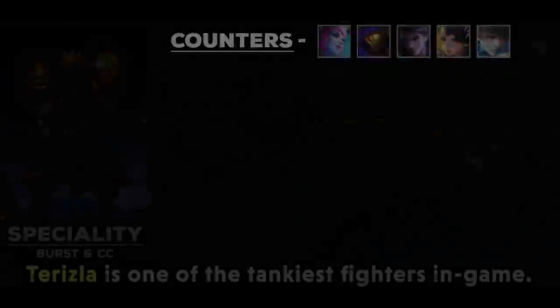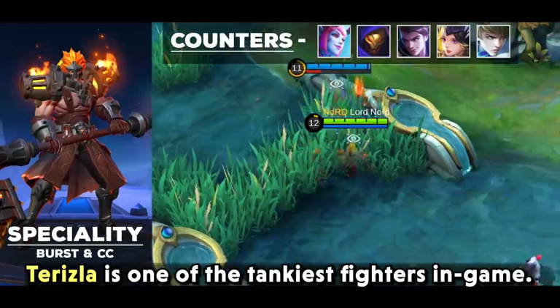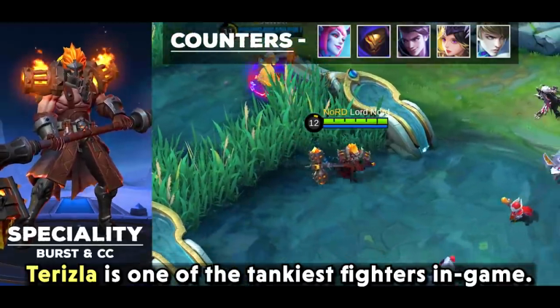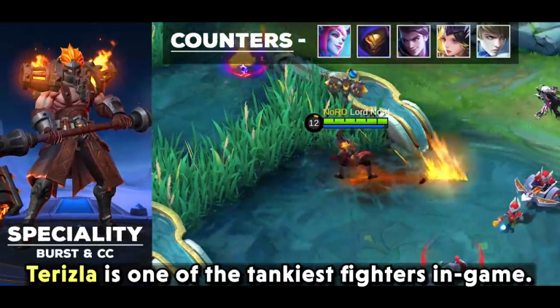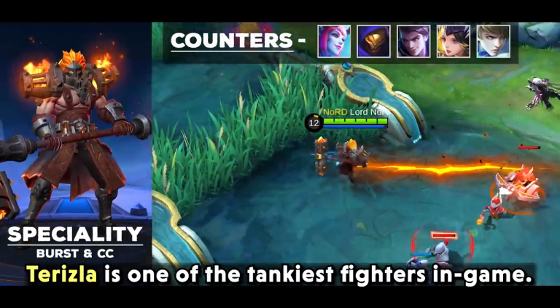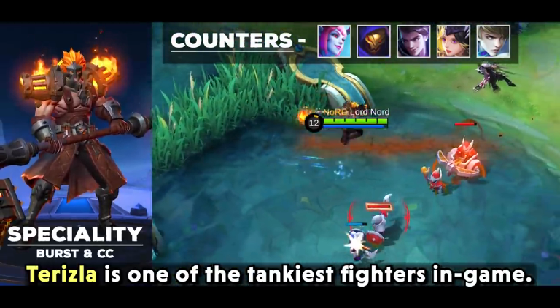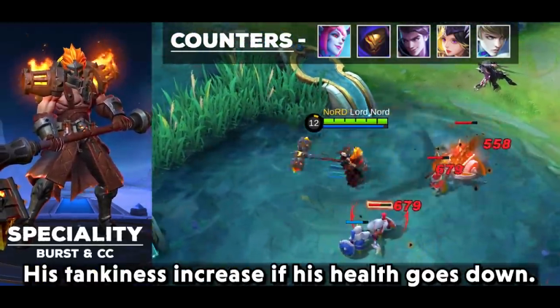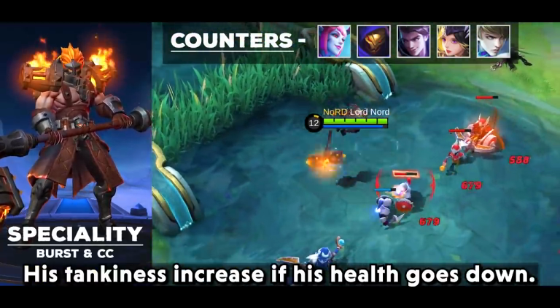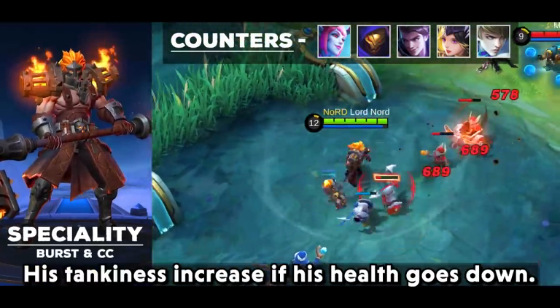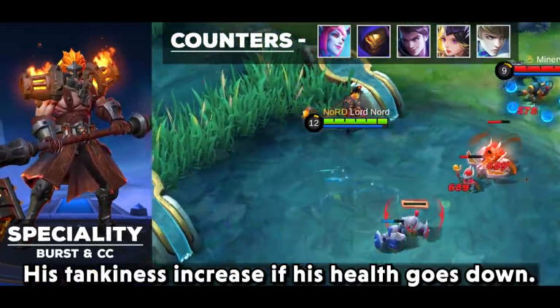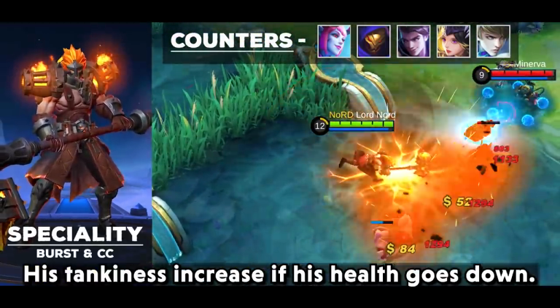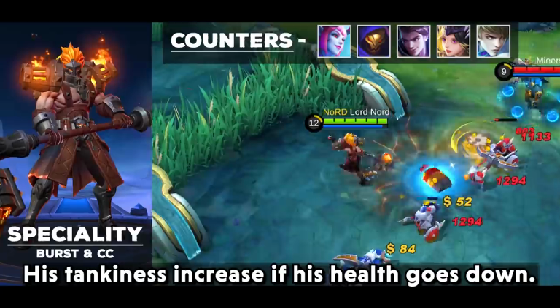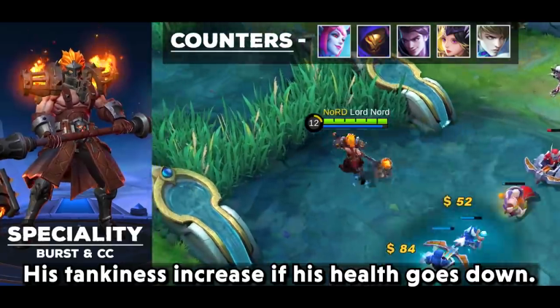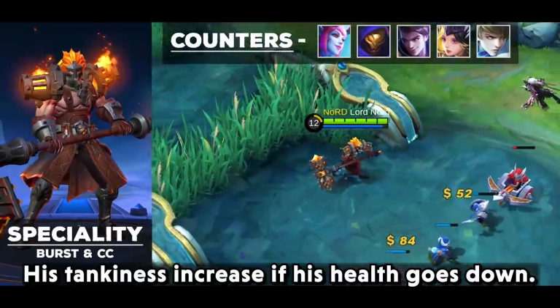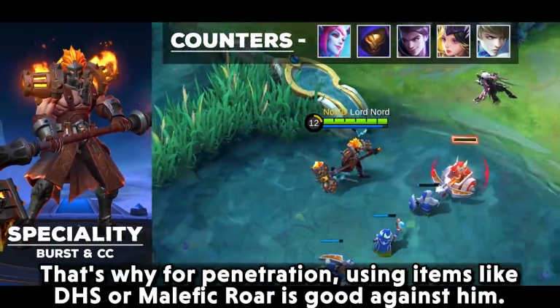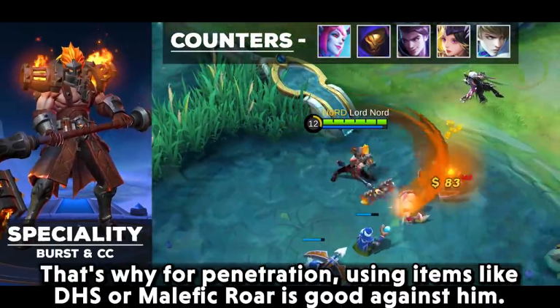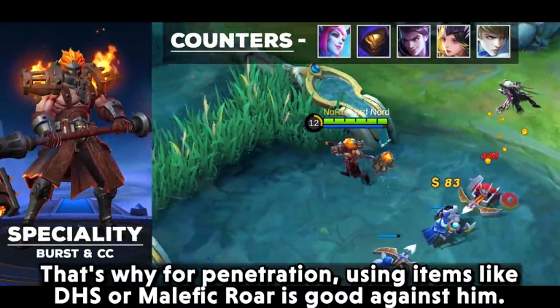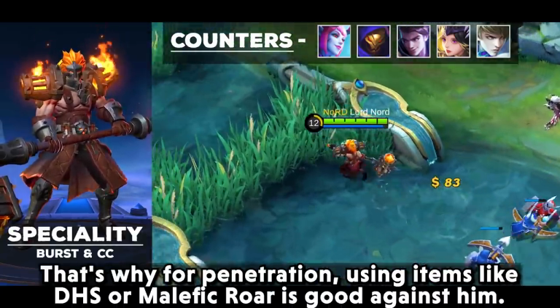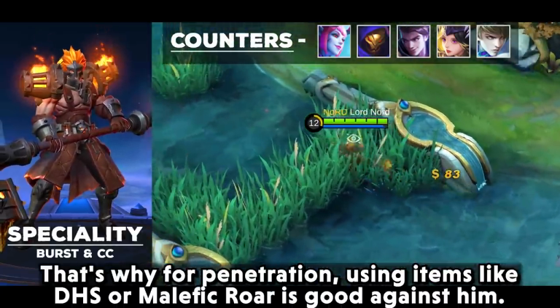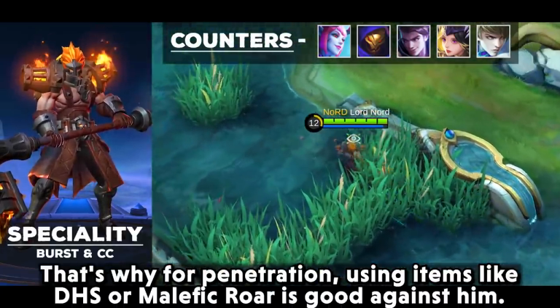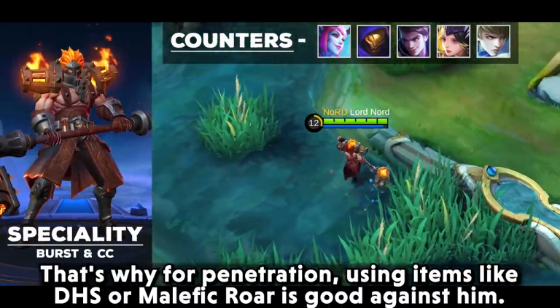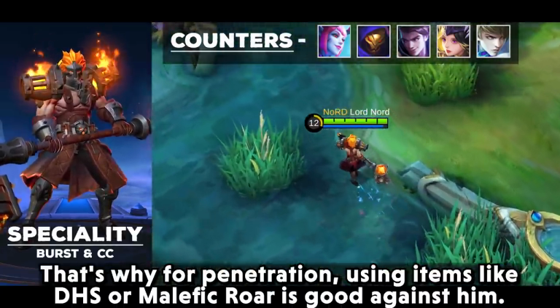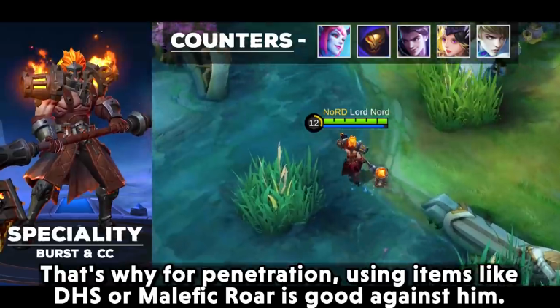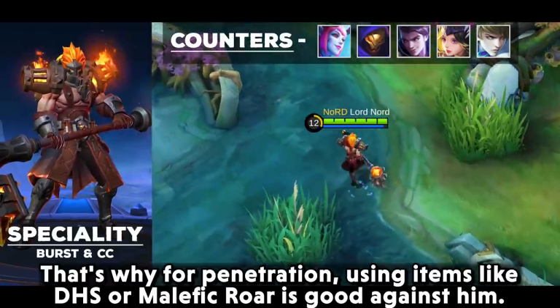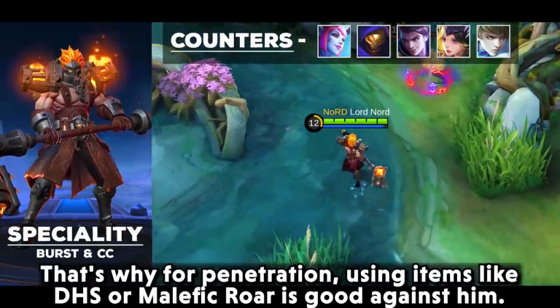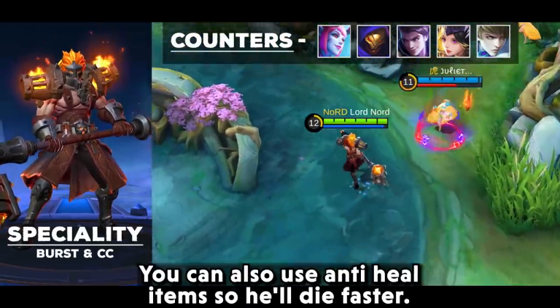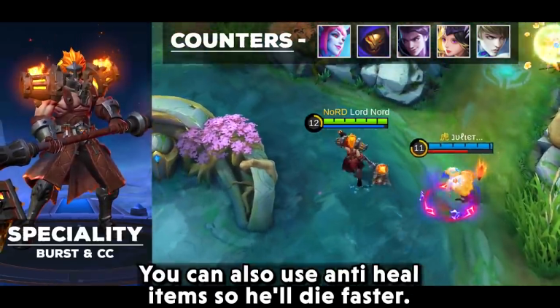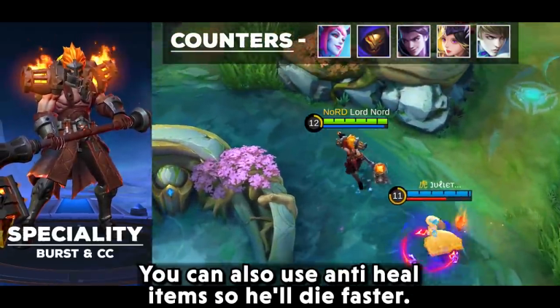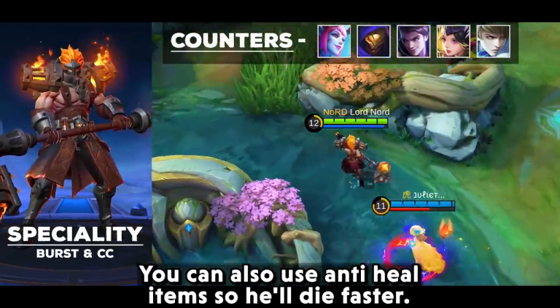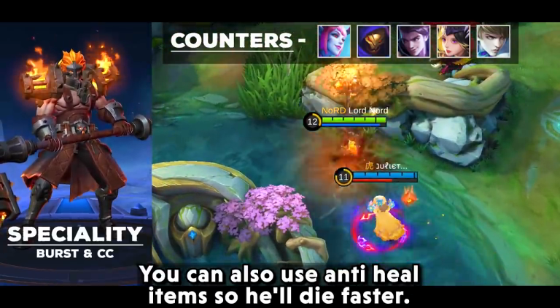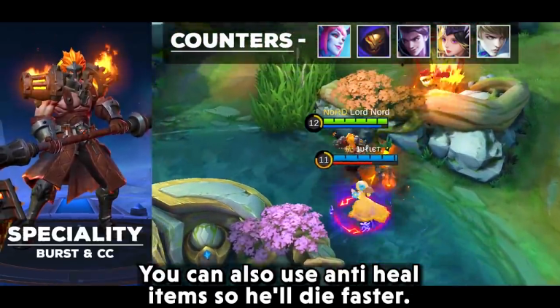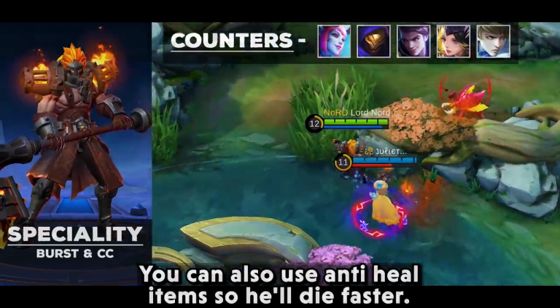Terizla is one of the tankiest fighters in the game, and his tankiness increases as his health goes down. That's why for penetration, using items like Demon Hunter Sword or Malefic Roar is good against him. You can also use anti-heal items so he will die faster.